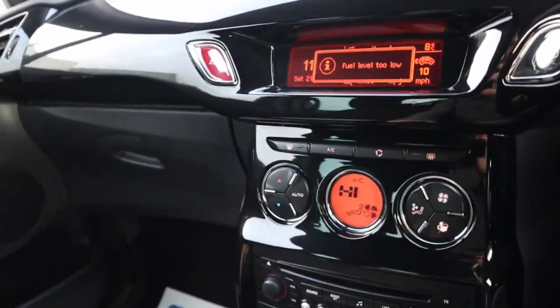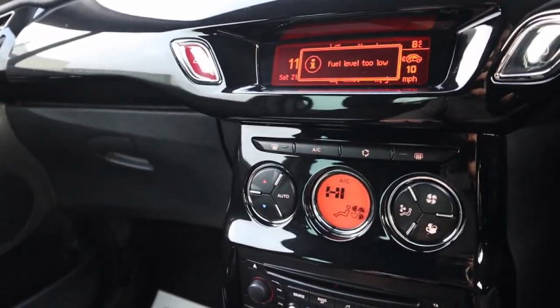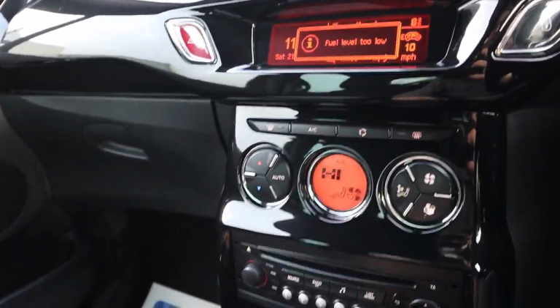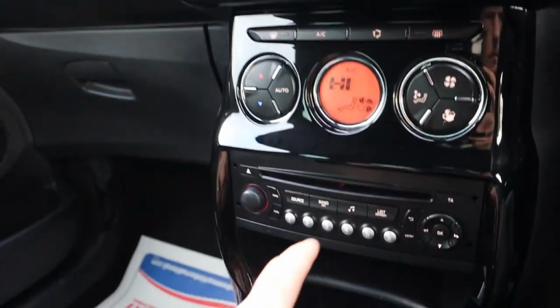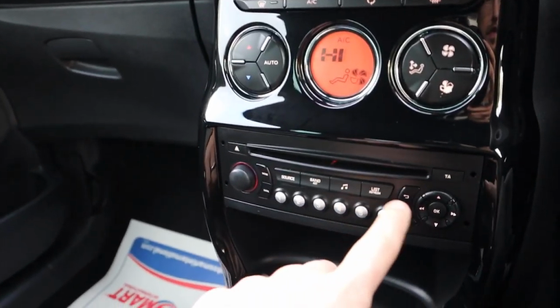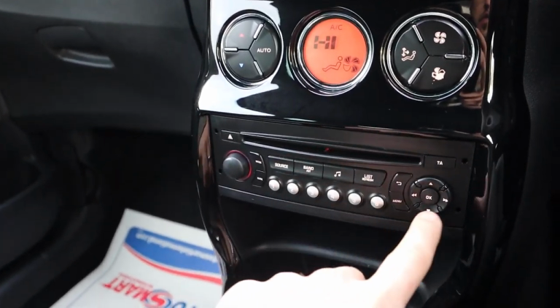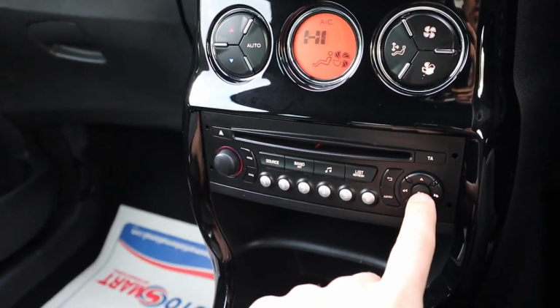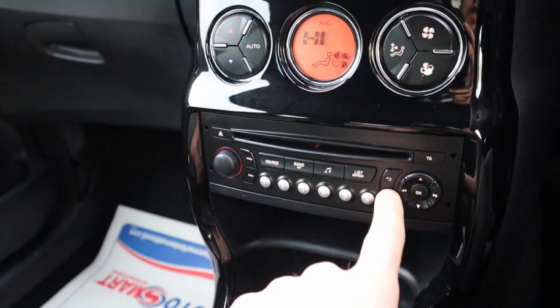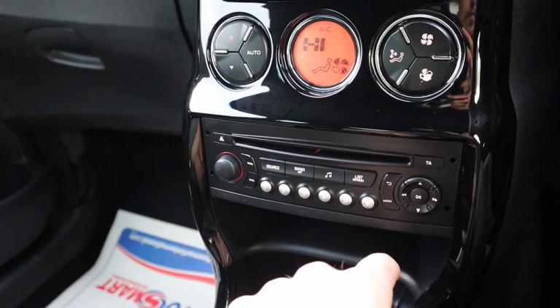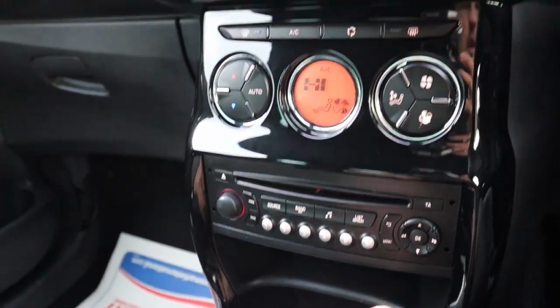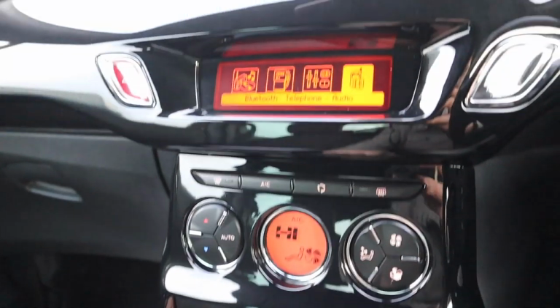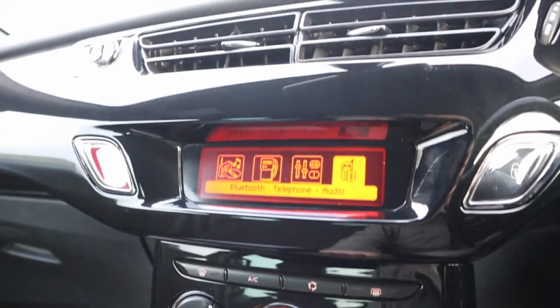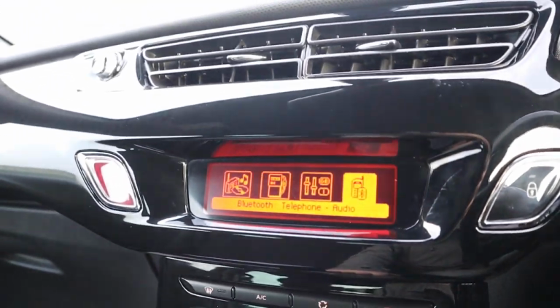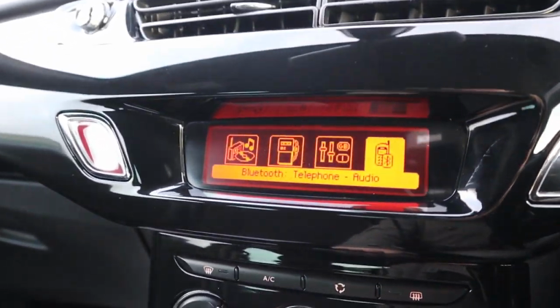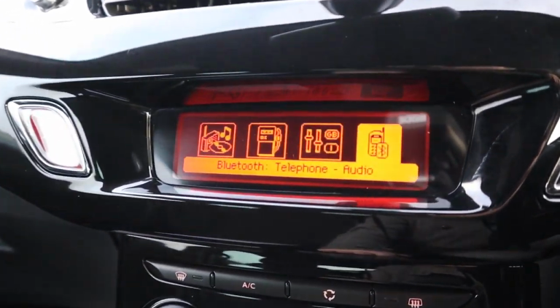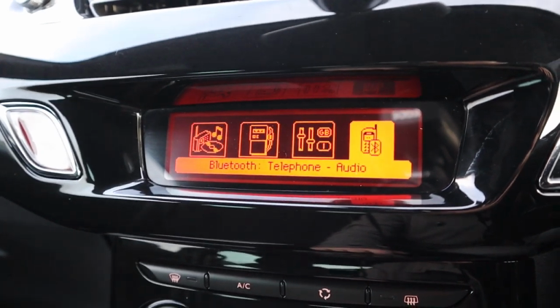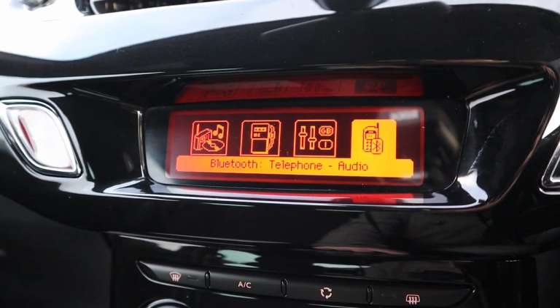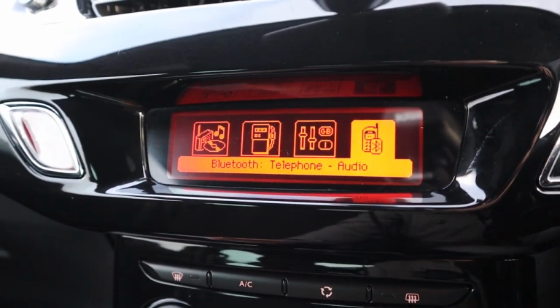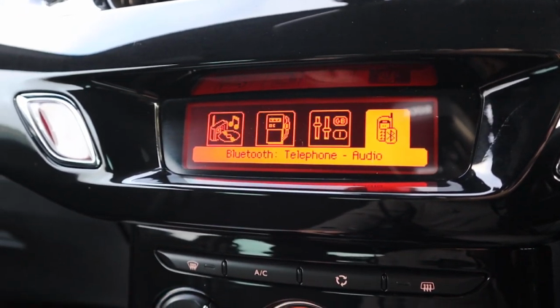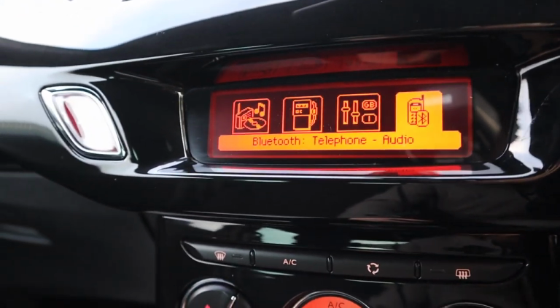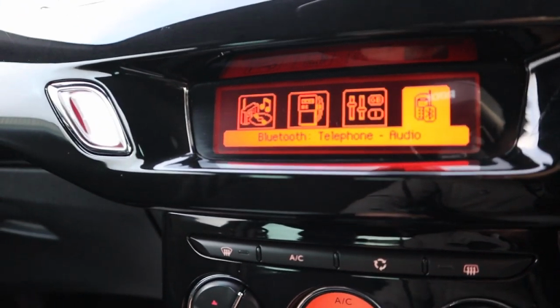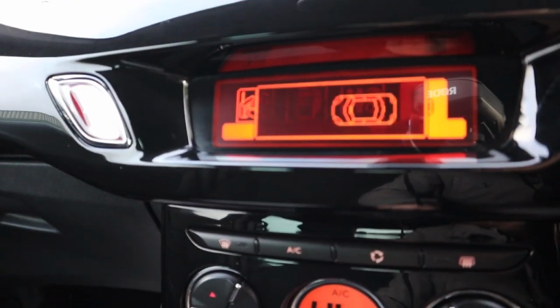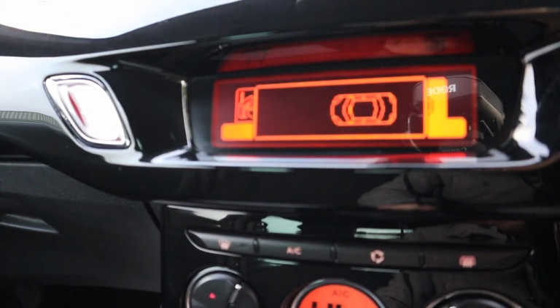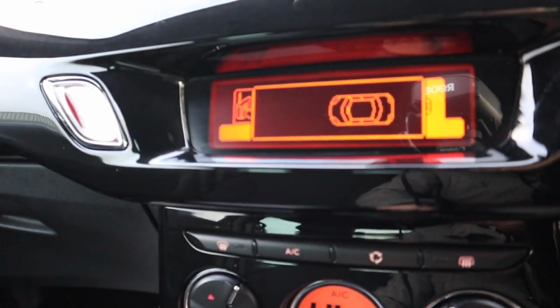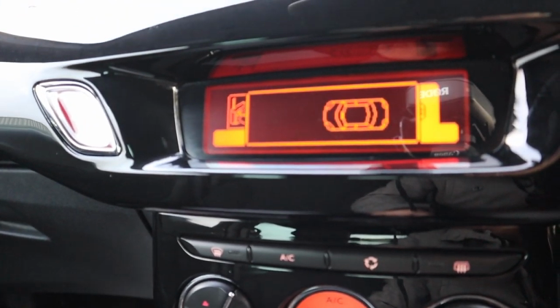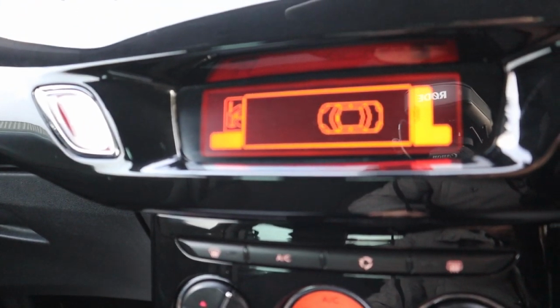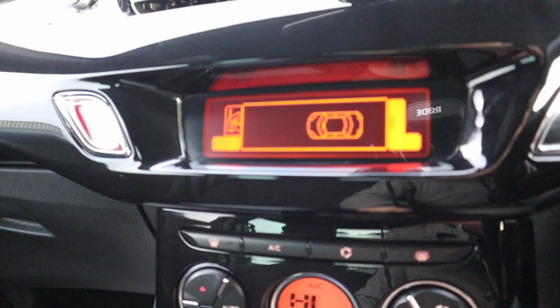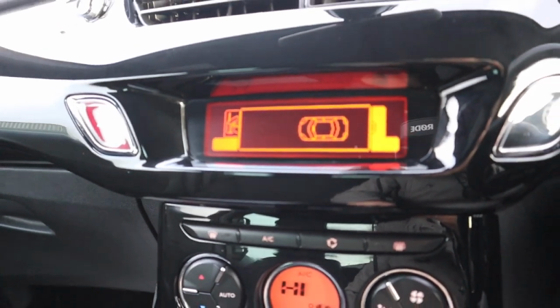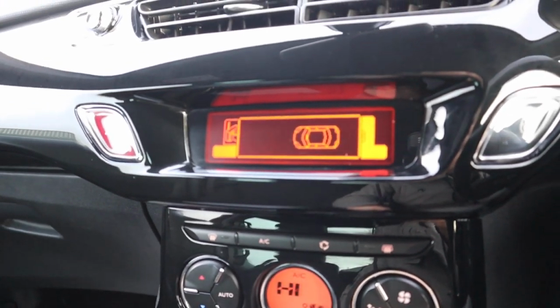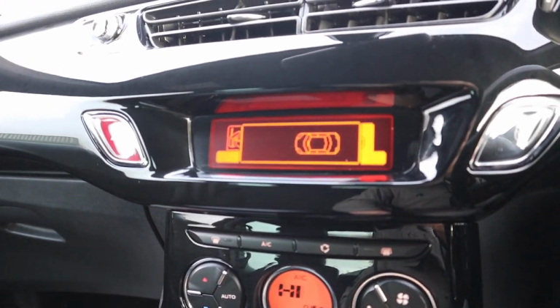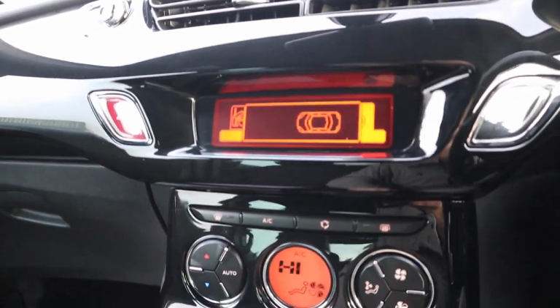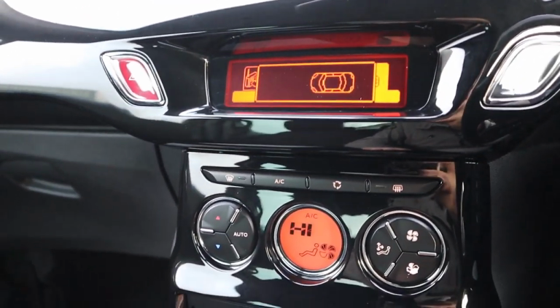You've got Bluetooth, which is all controlled just here. Pop into the menu and there are various features on there. Go into reverse and that activates your parking sensors — you've also got a graphic display for that as well.